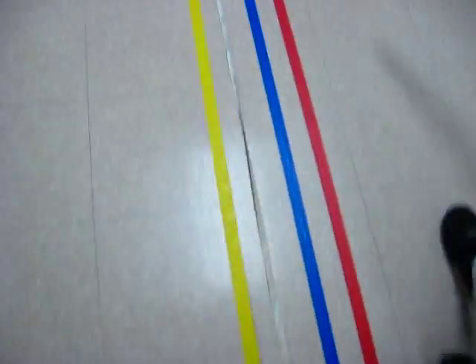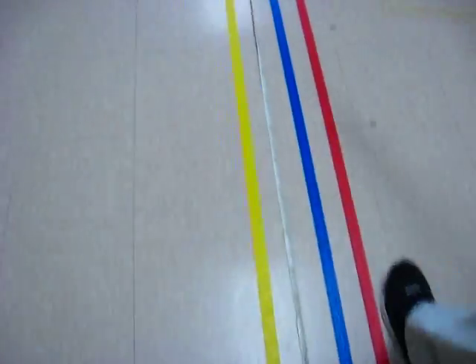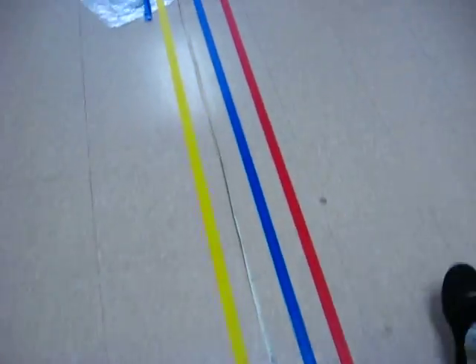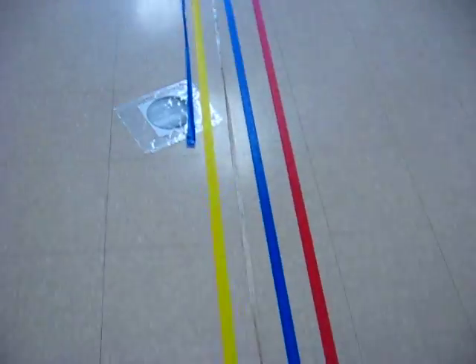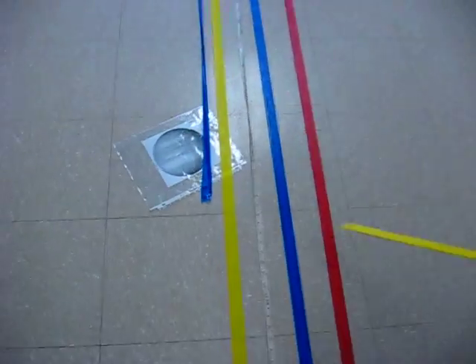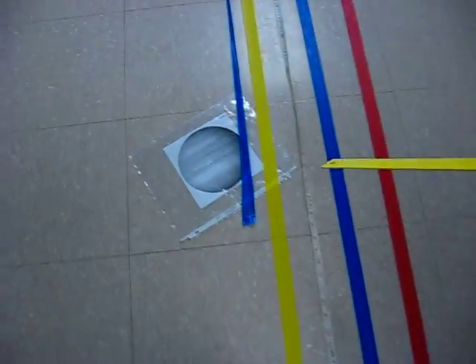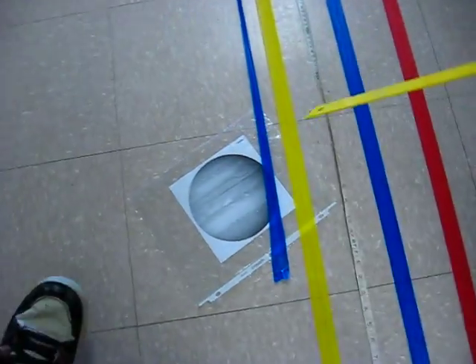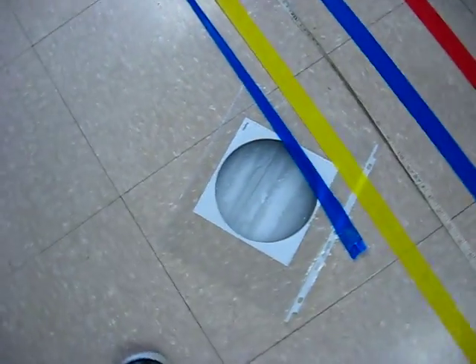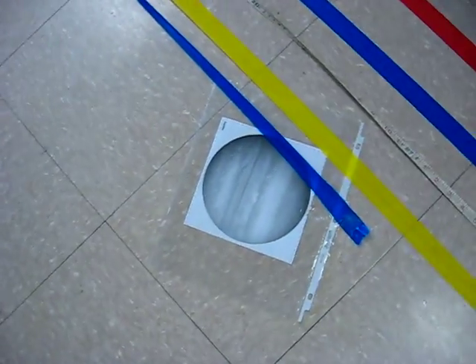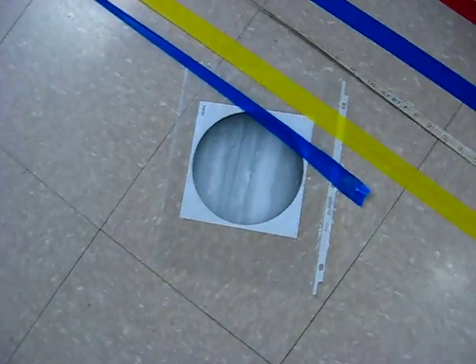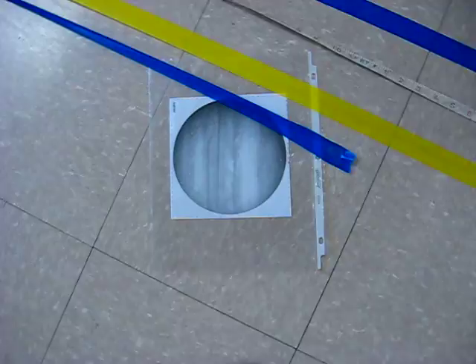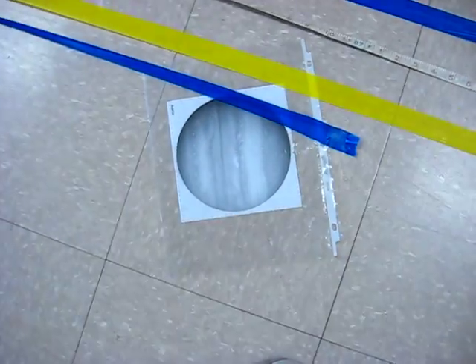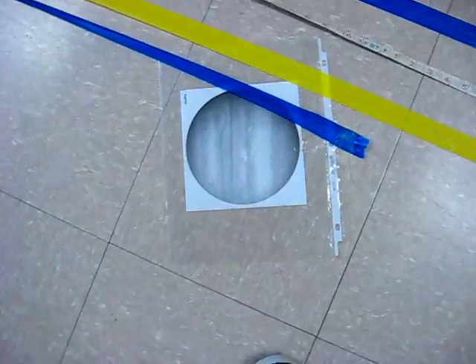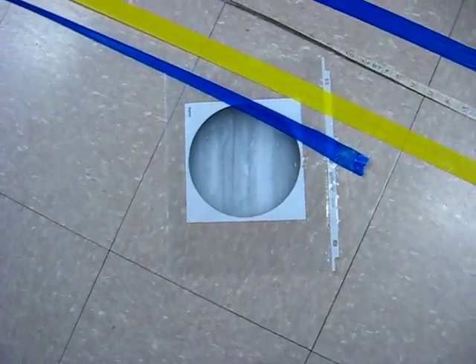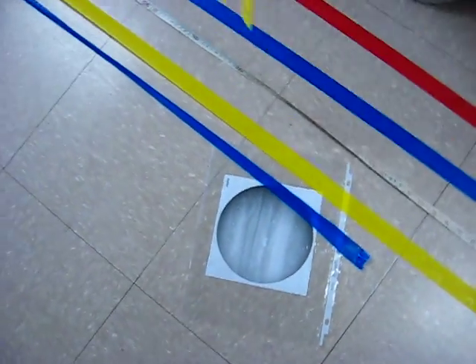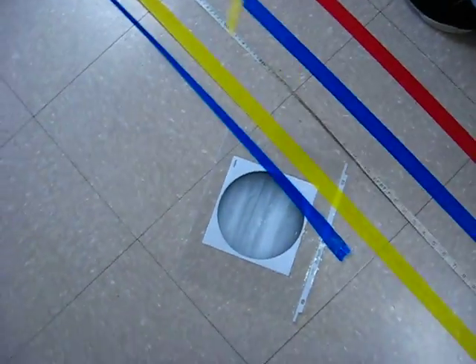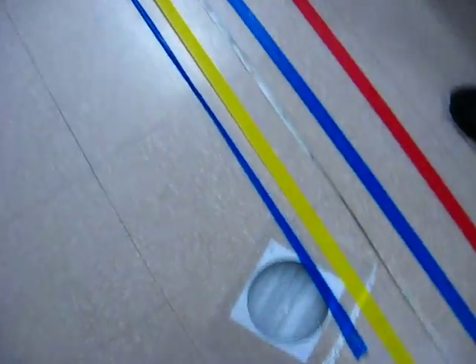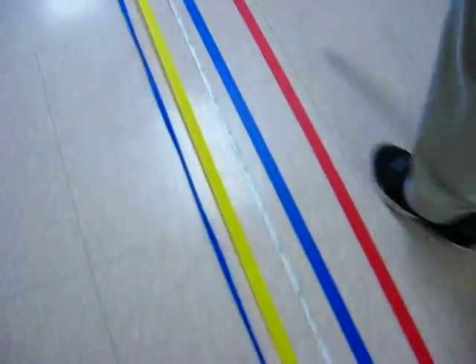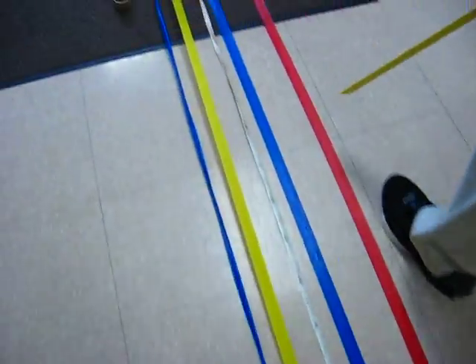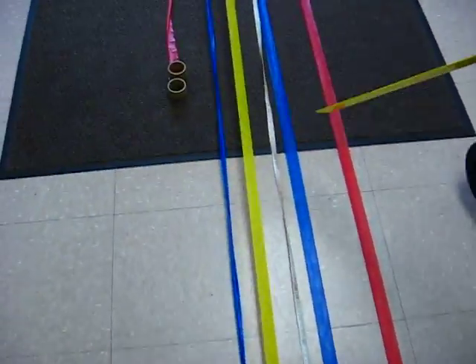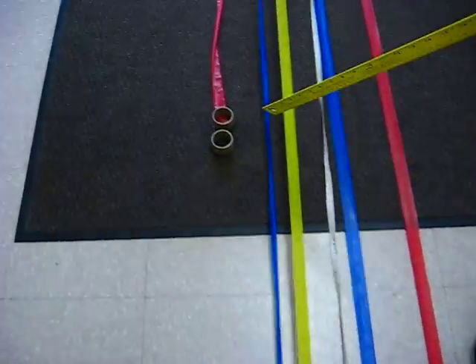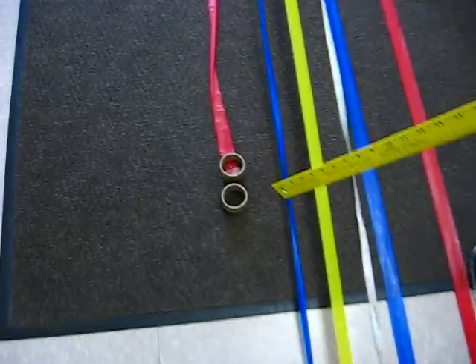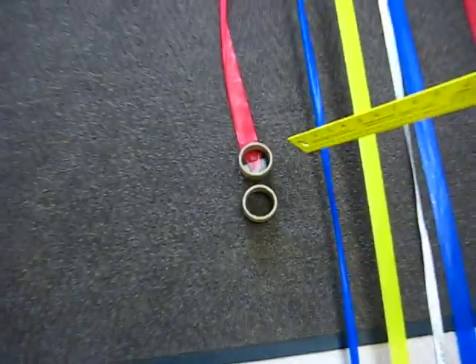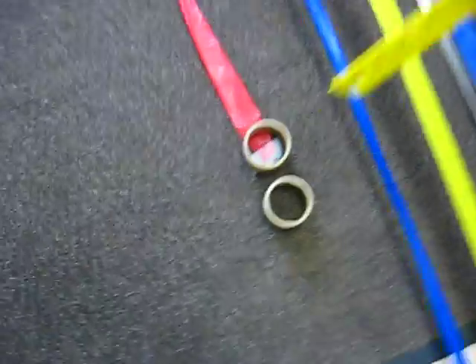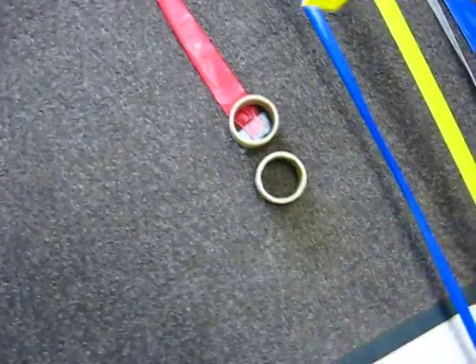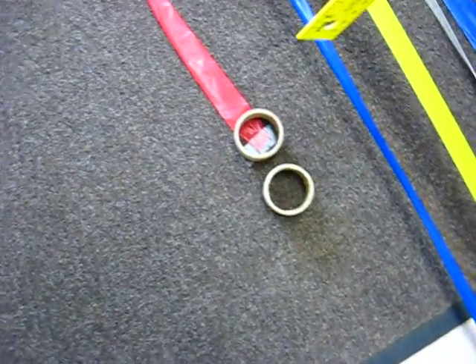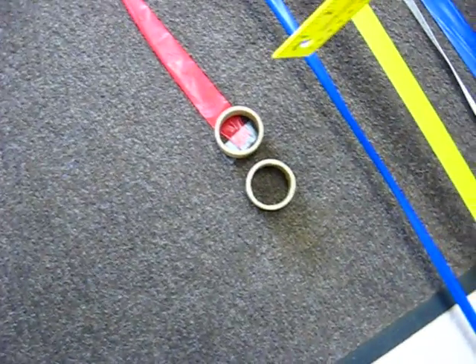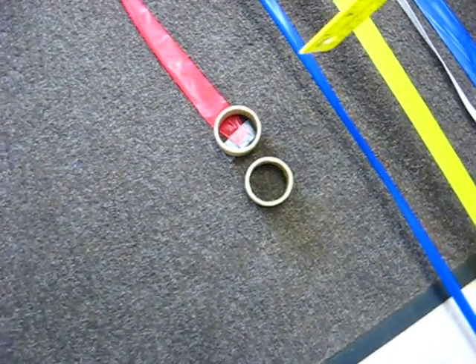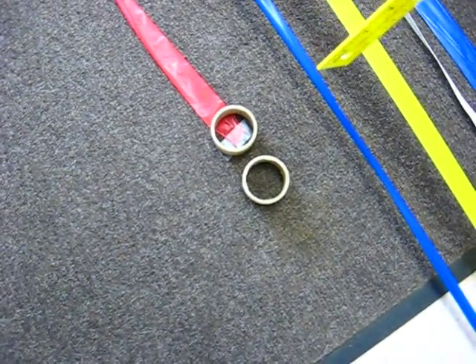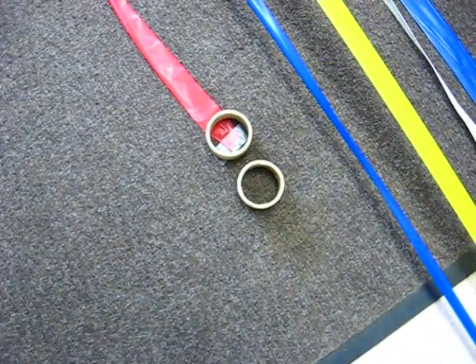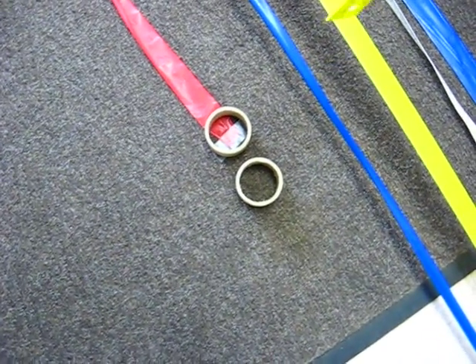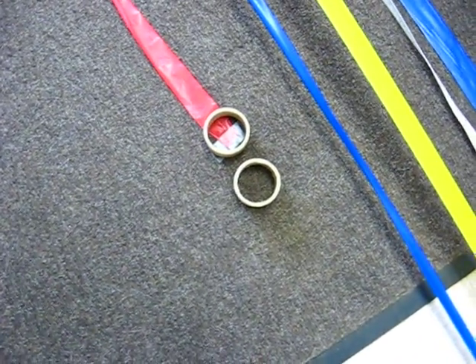Next, we have Jupiter, which is 17.1 feet from the sun. Here we have the asteroid belt, and this asteroid belt is 9.8 feet from the sun.